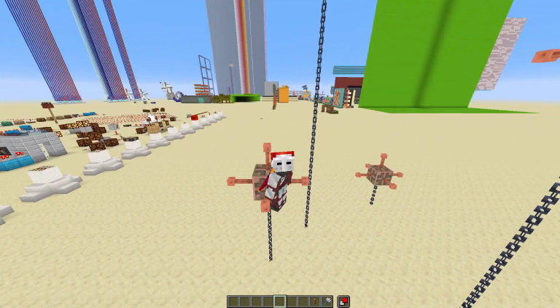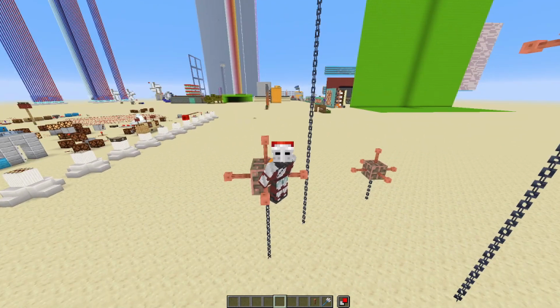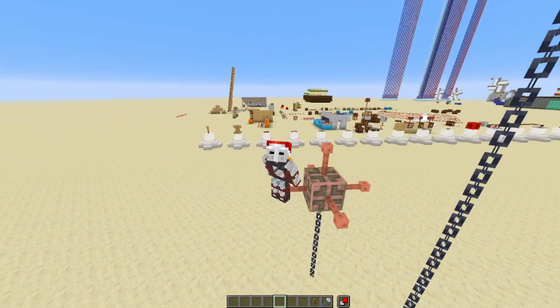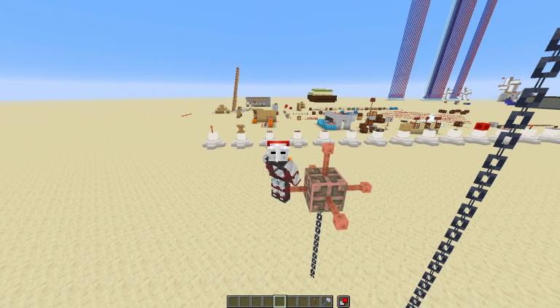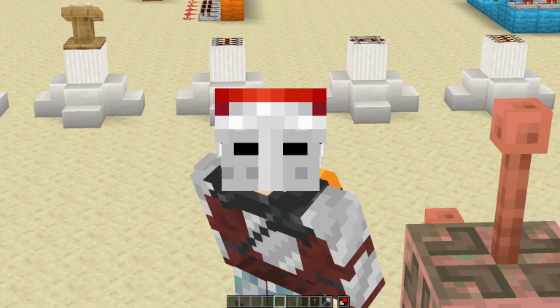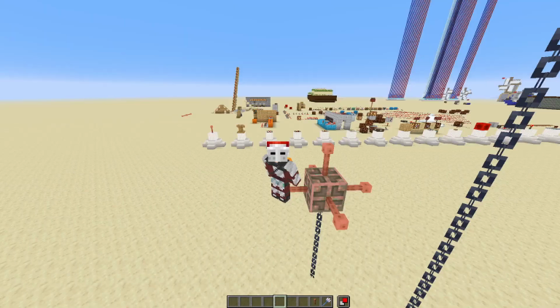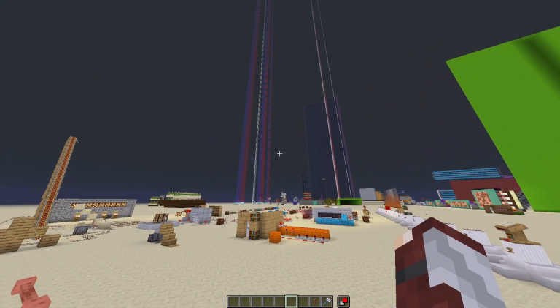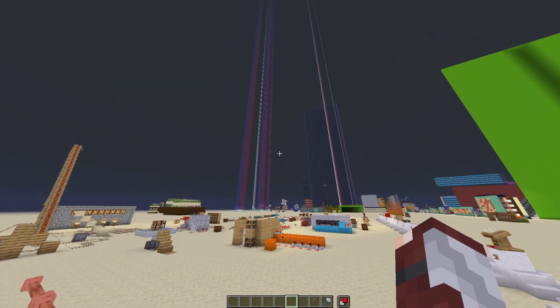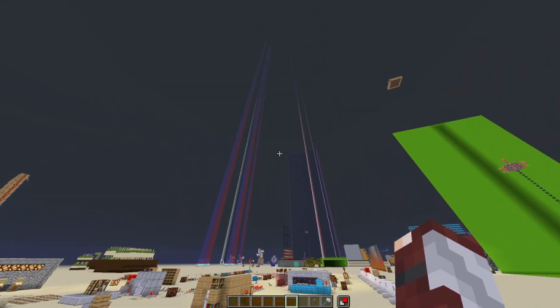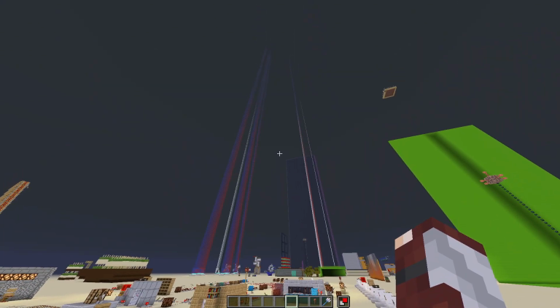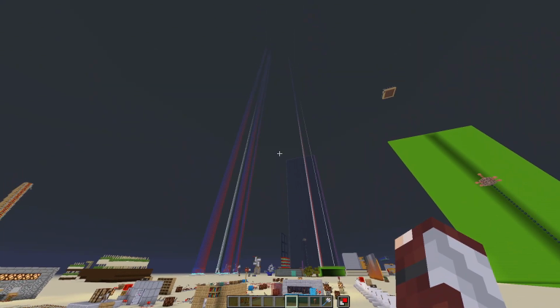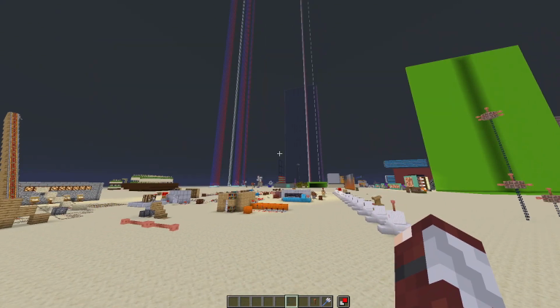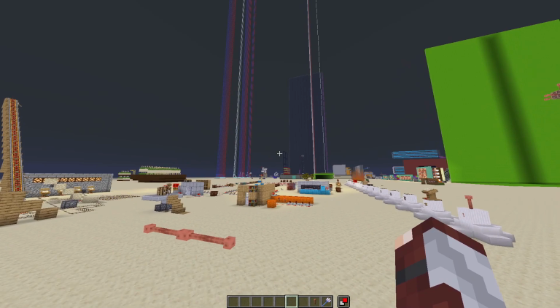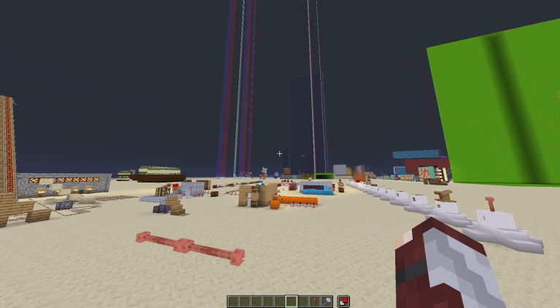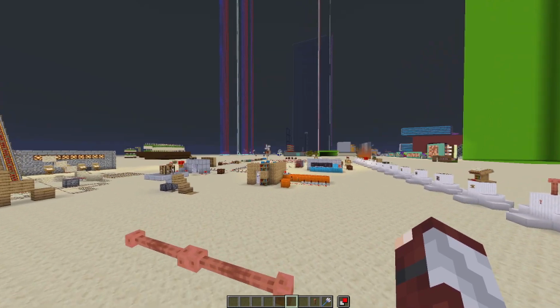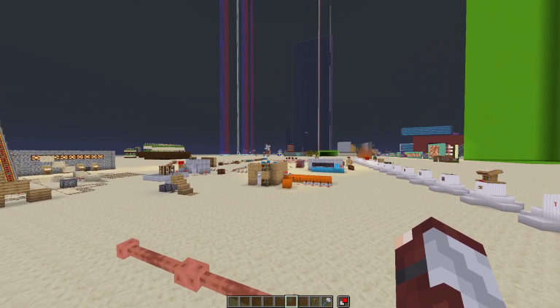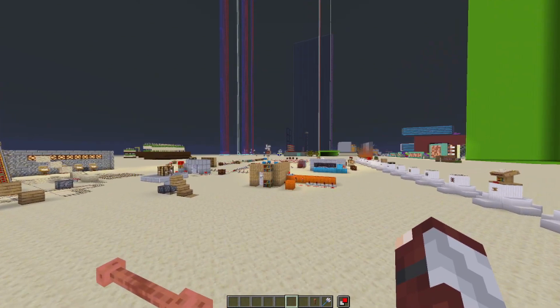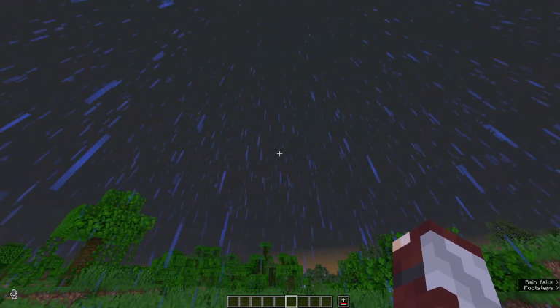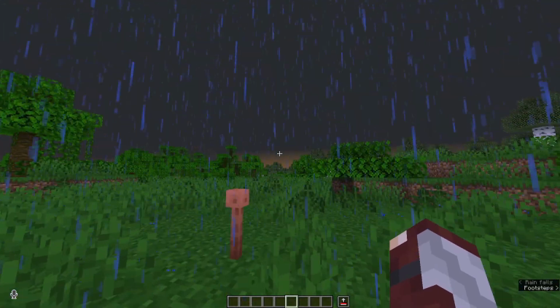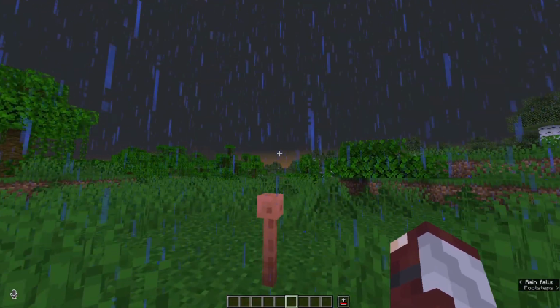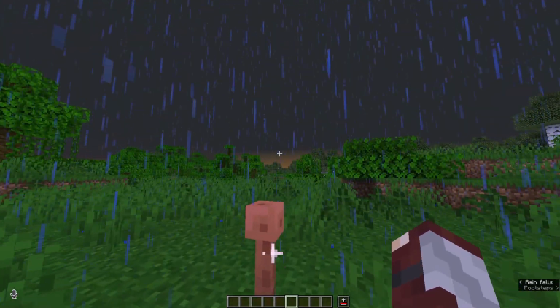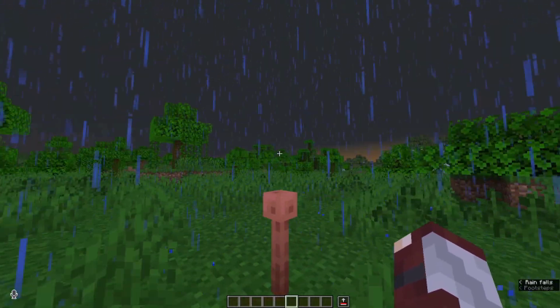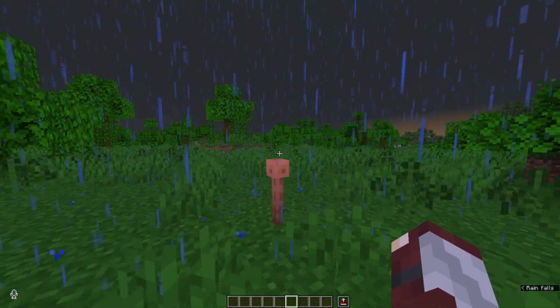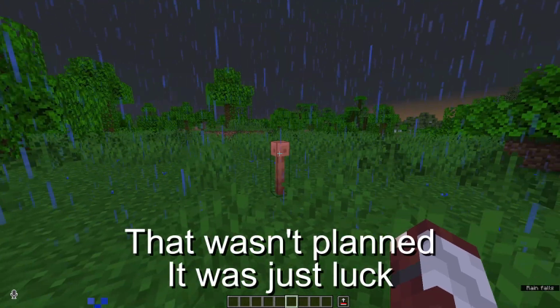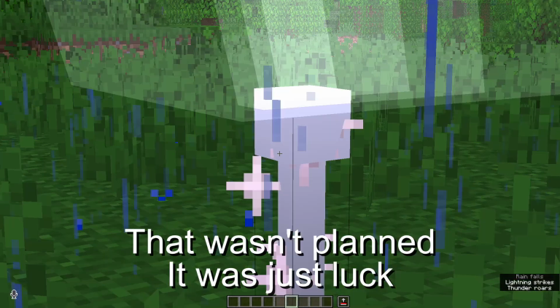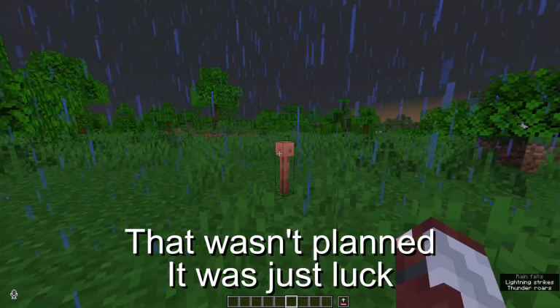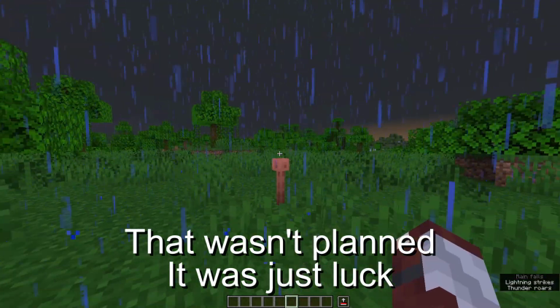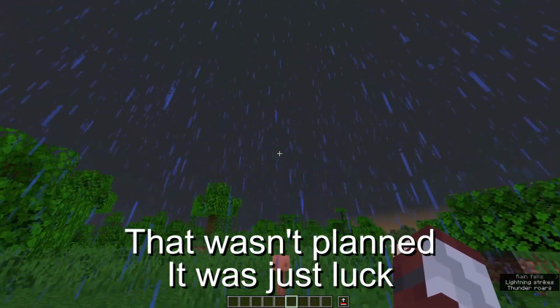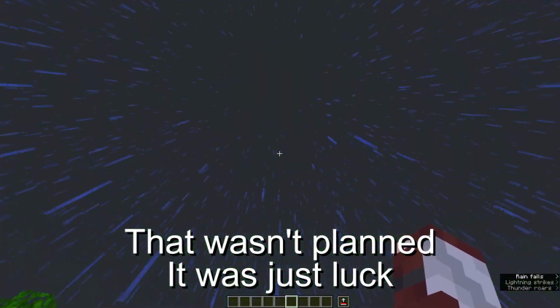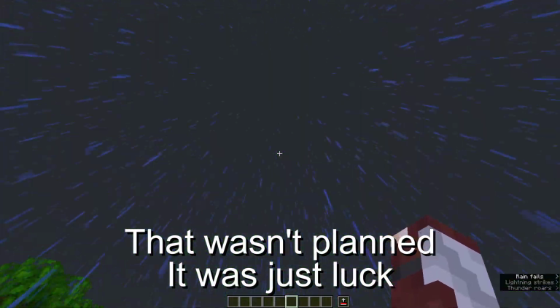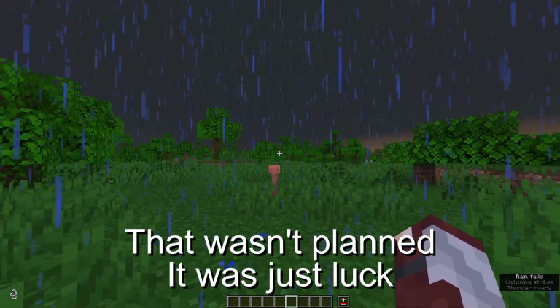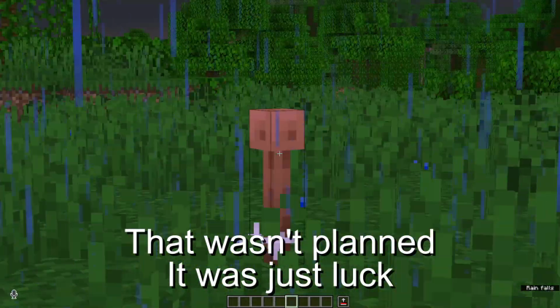This lightning rod attracts lightning. You'll need to wait for a thunderstorm in order for the lightning rod to do anything. When the thunderstorm rolls around and lightning has a chance to strike, it does.